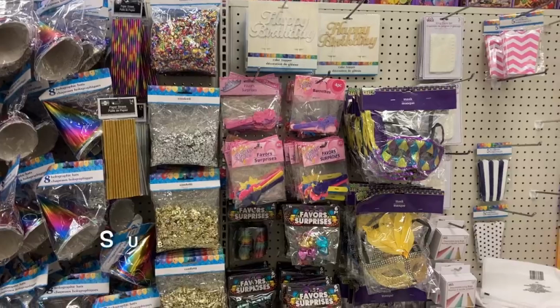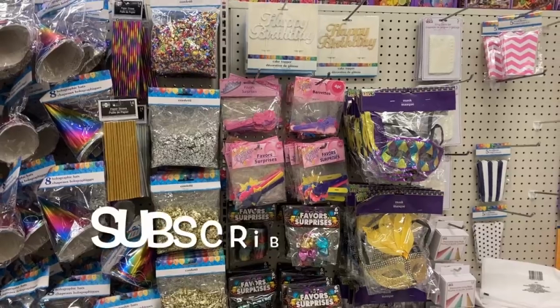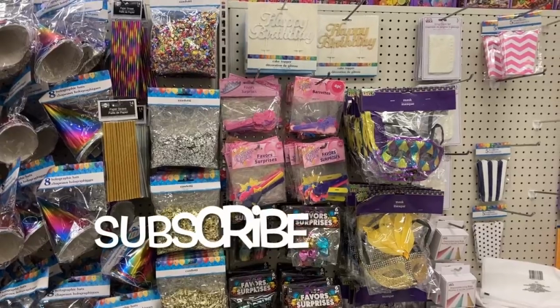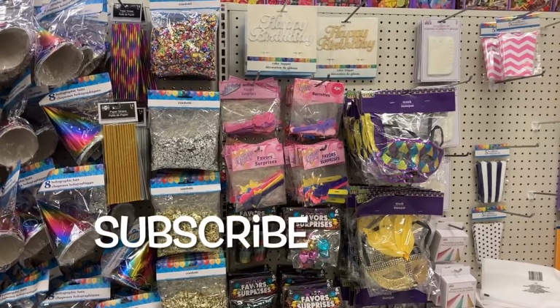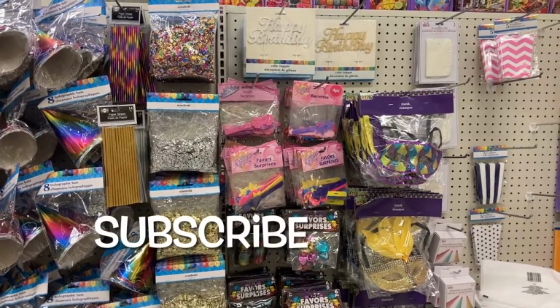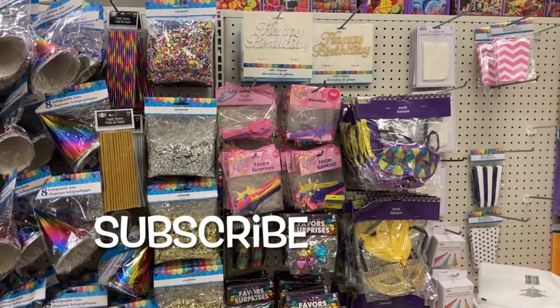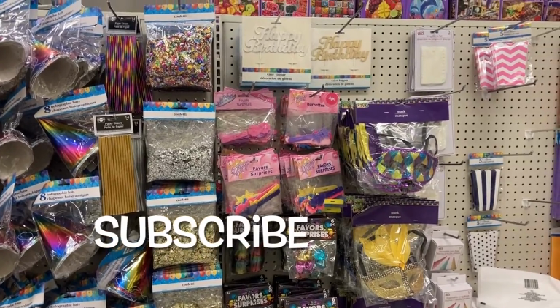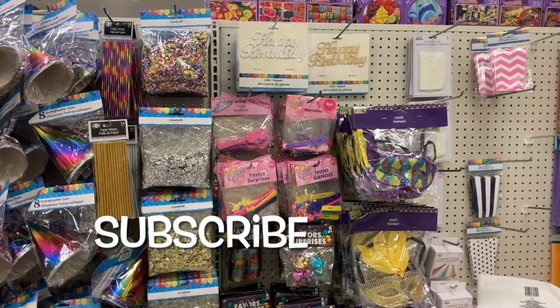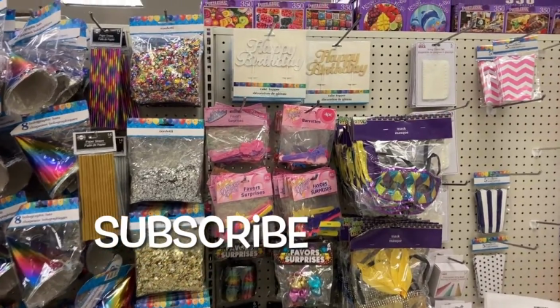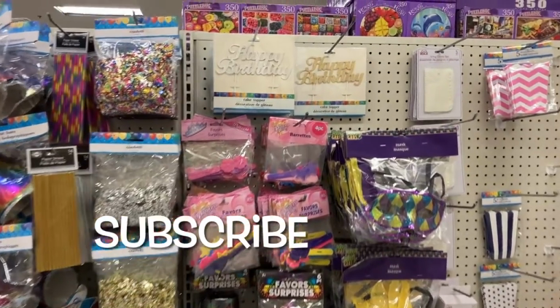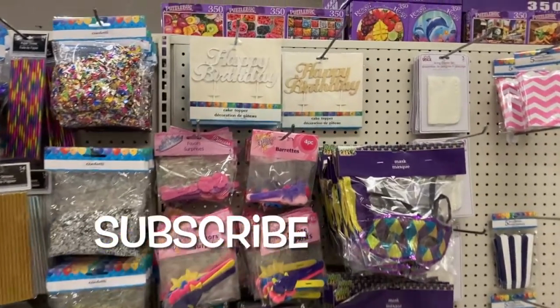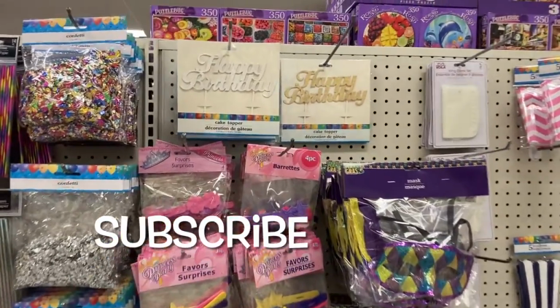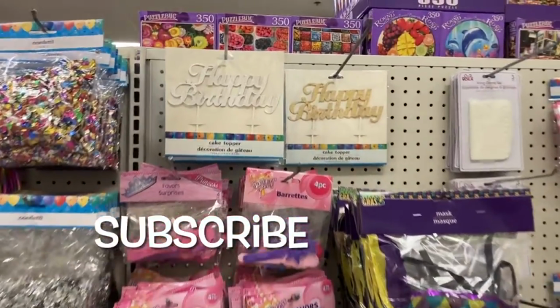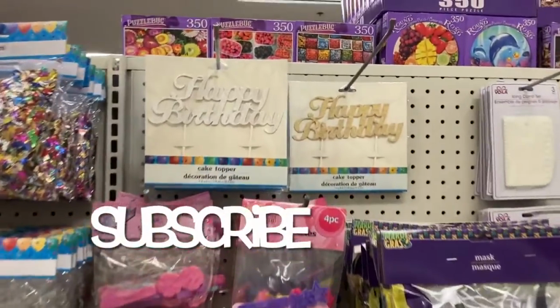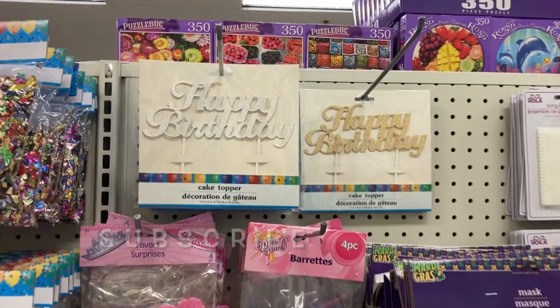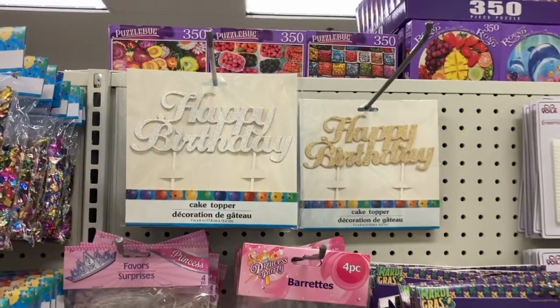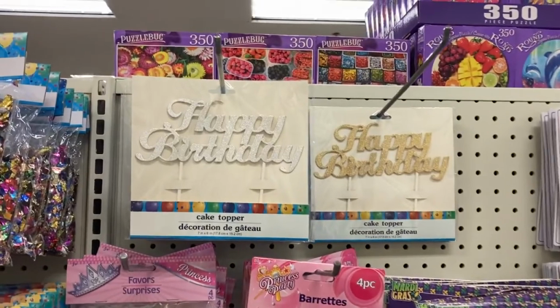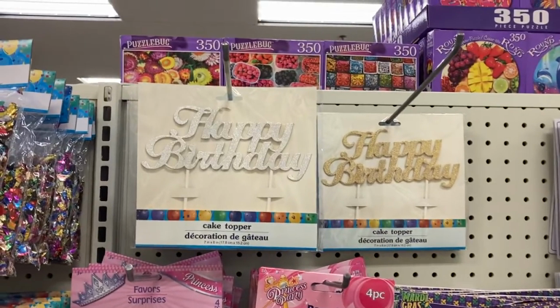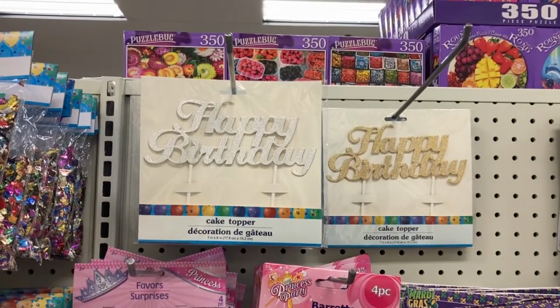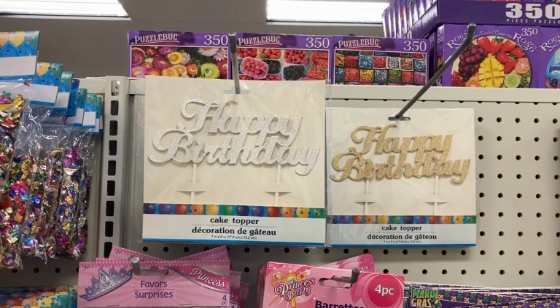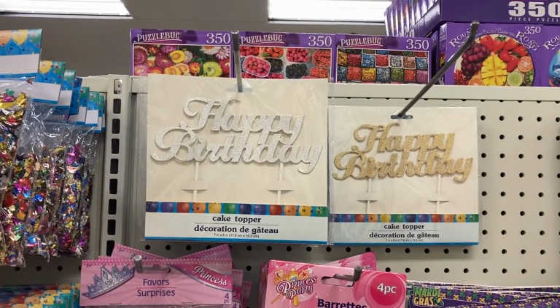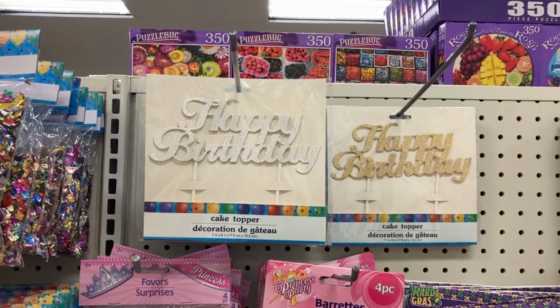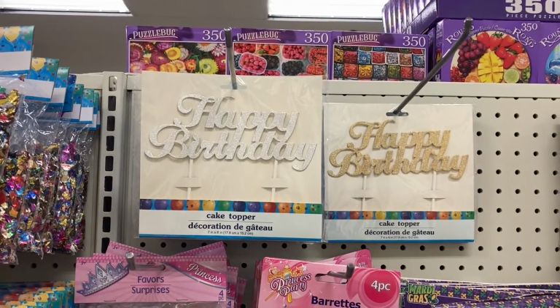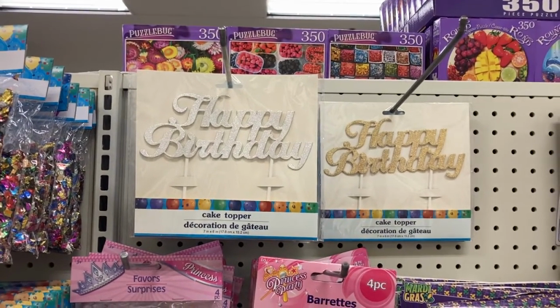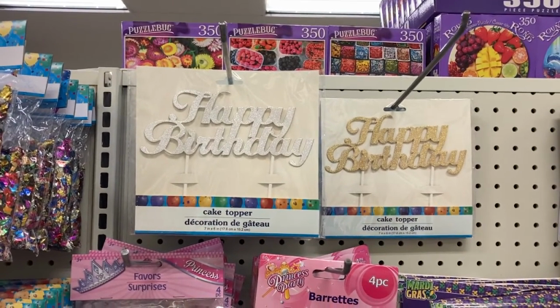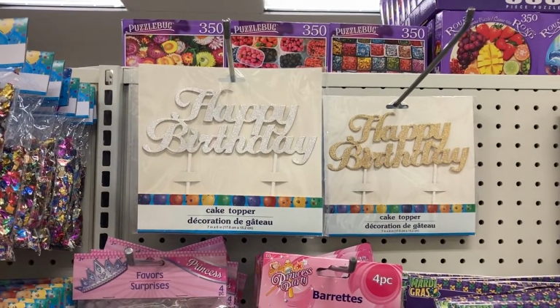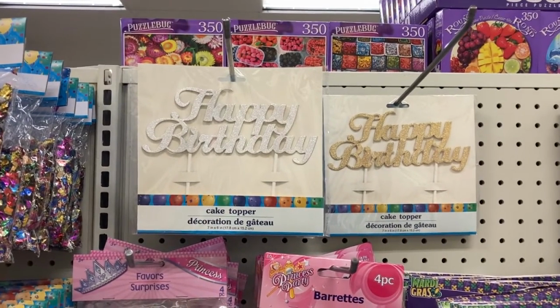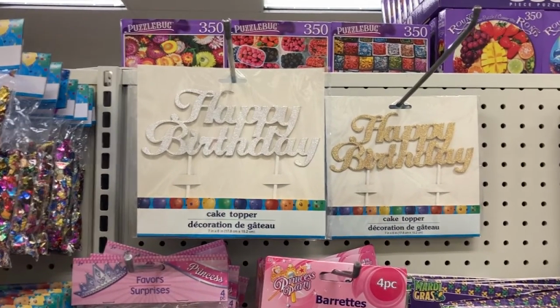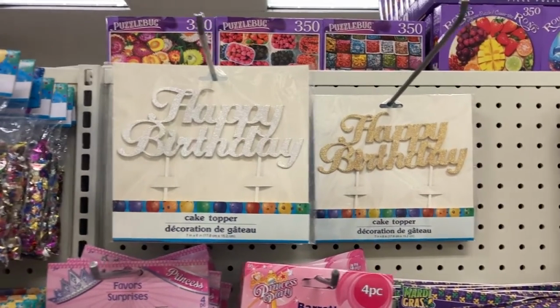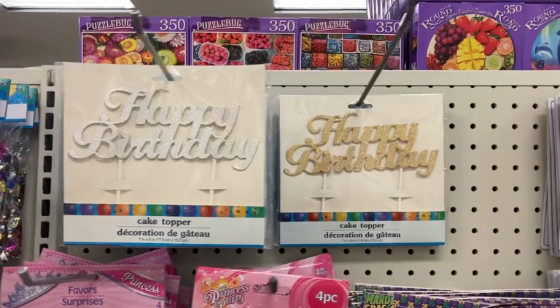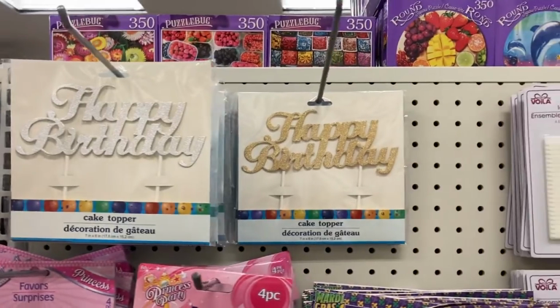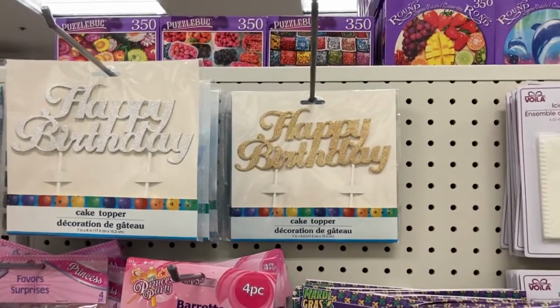Hey everyone! So I made it into the Dollar Tree and the first thing I'm looking at is all of the birthday stuff. They have these happy birthday cake toppers right here in the silver and the gold.